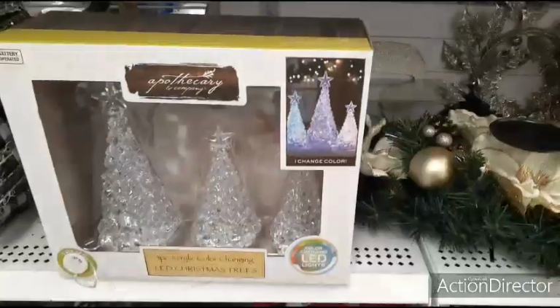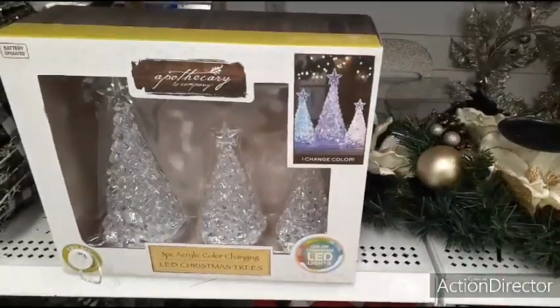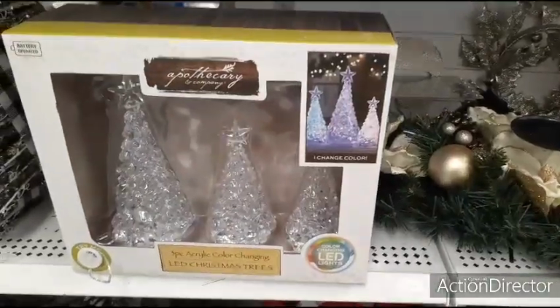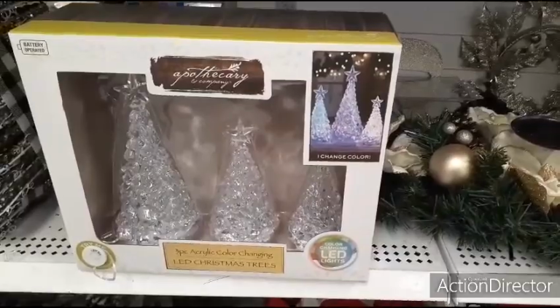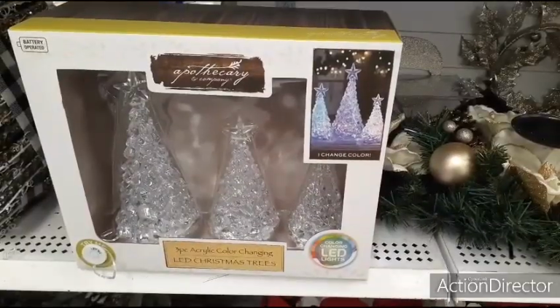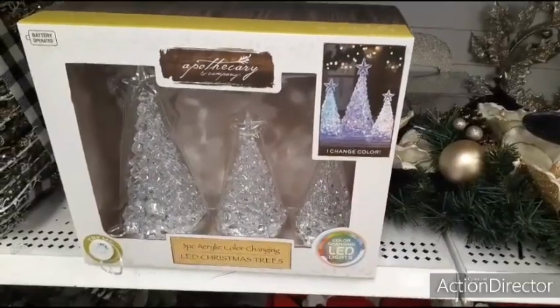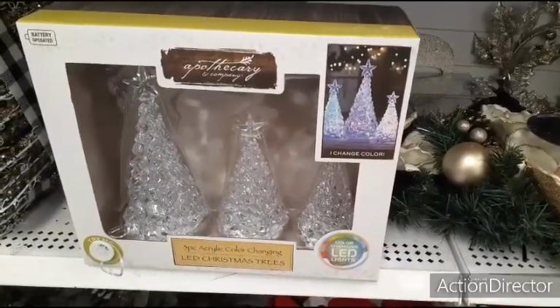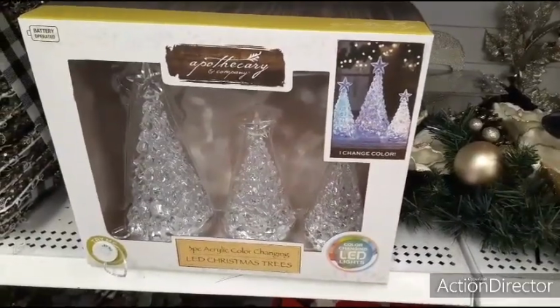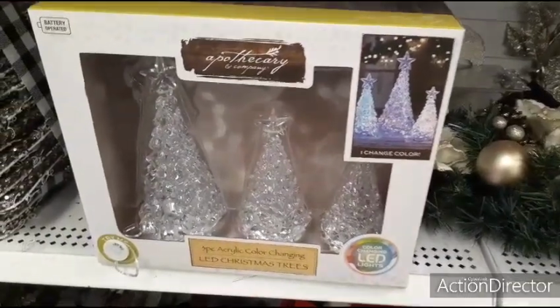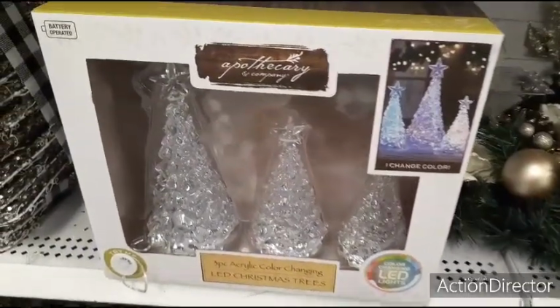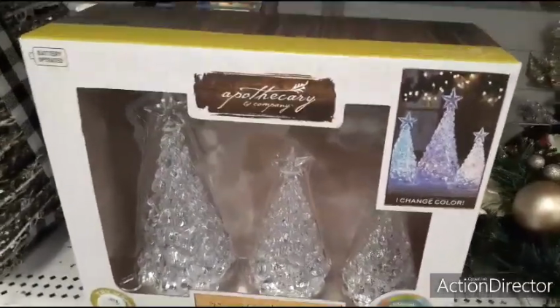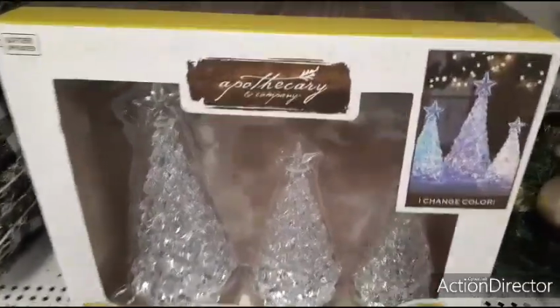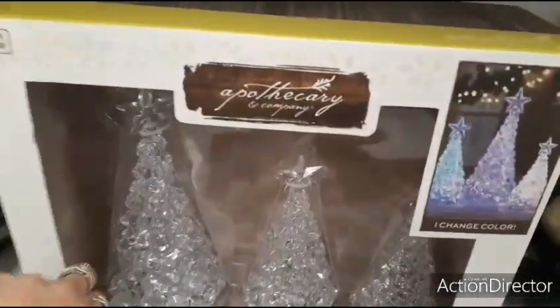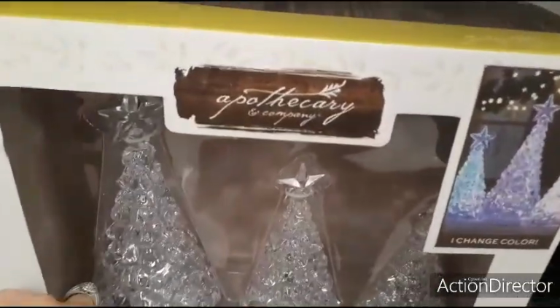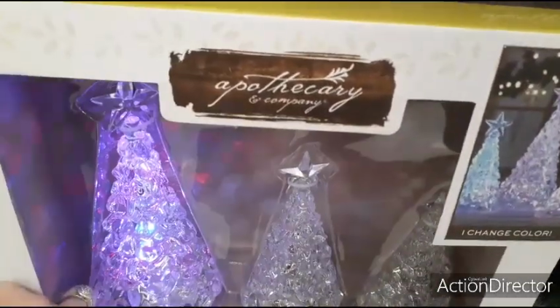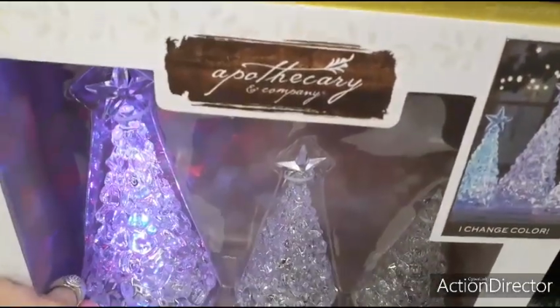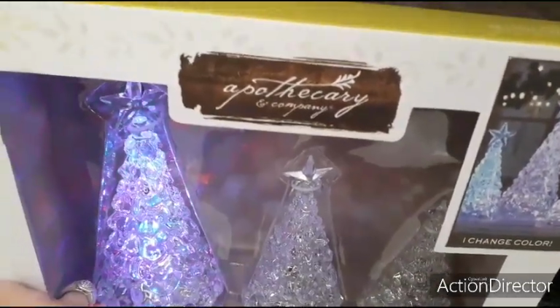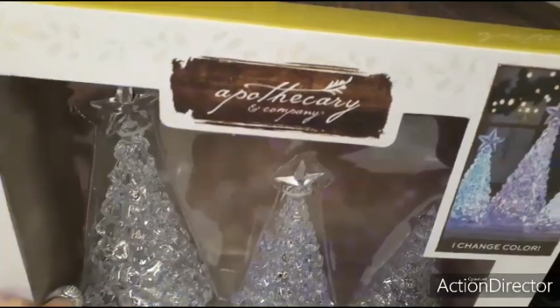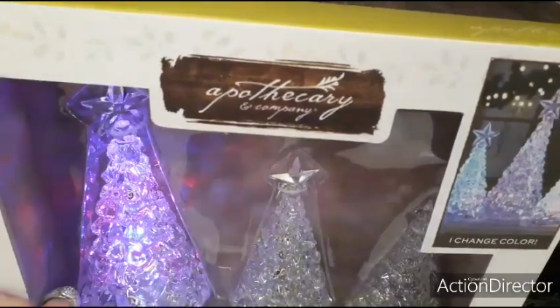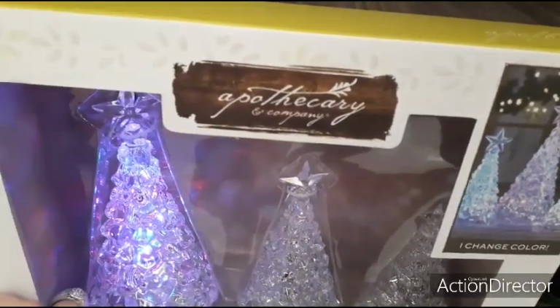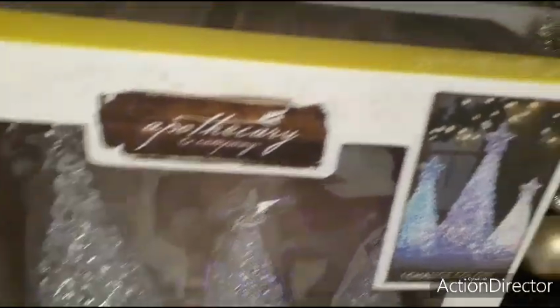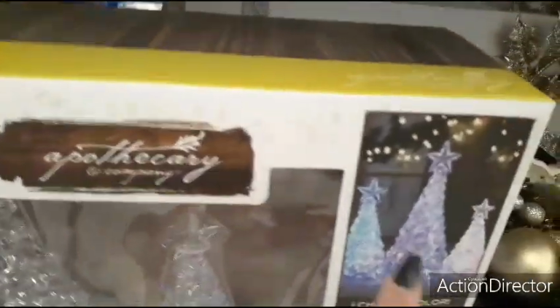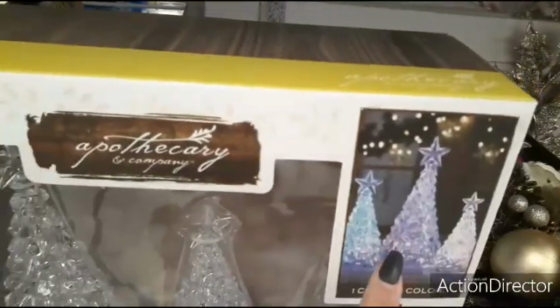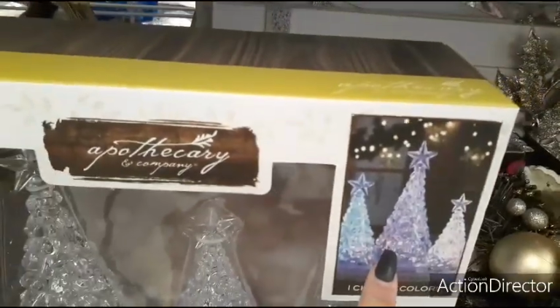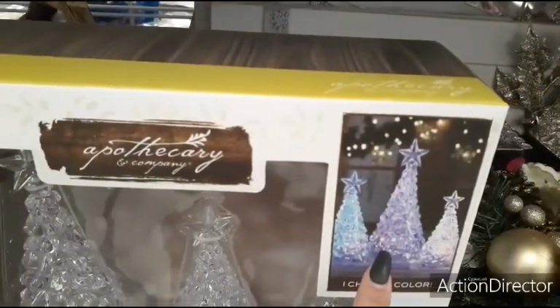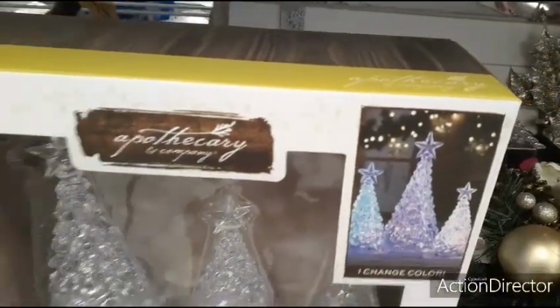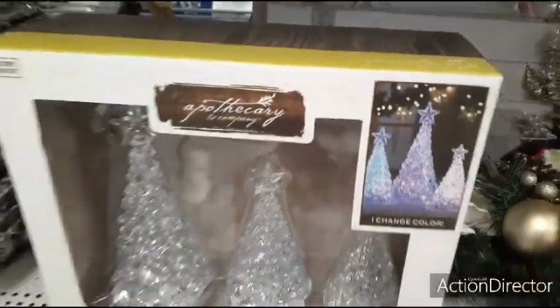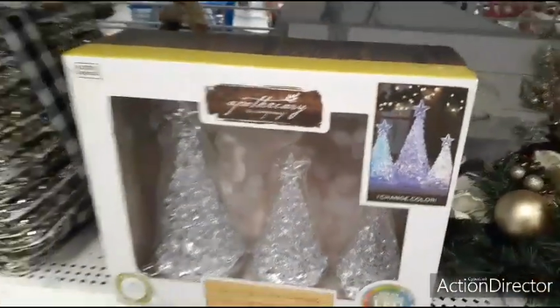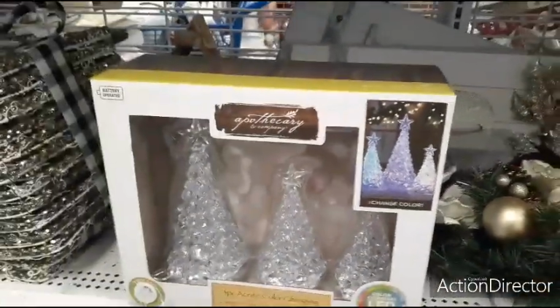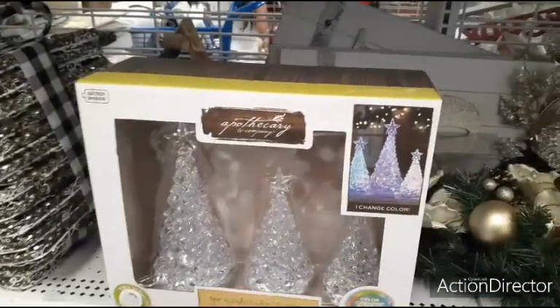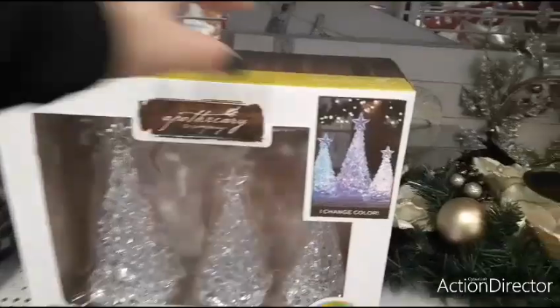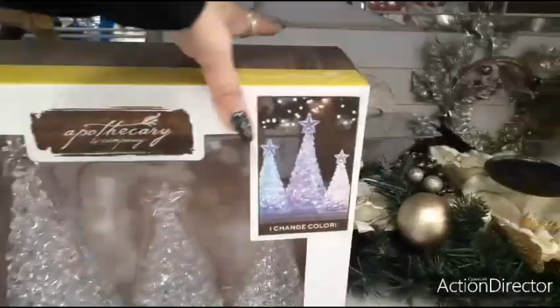Set of LED tree lights — three of them, small, medium, and large. It says try me — cool — and that's what they'll all look like when they're lit up.